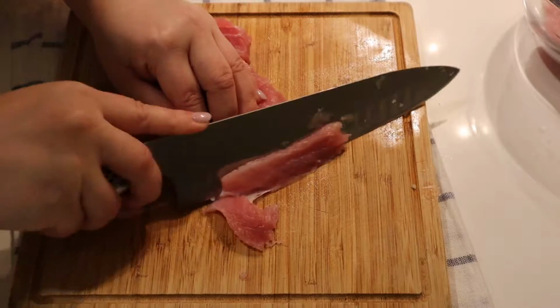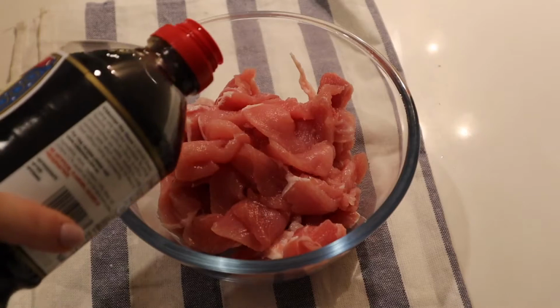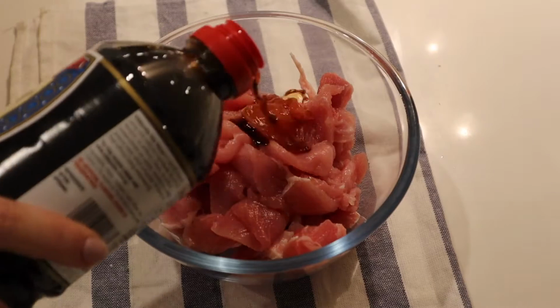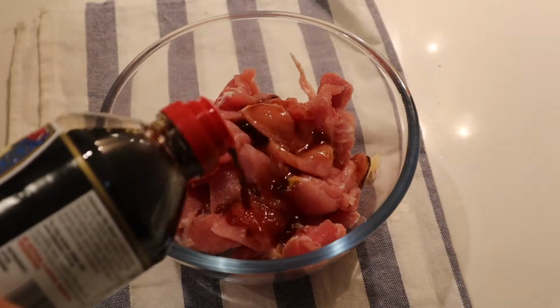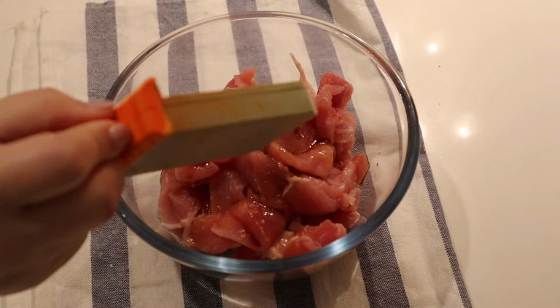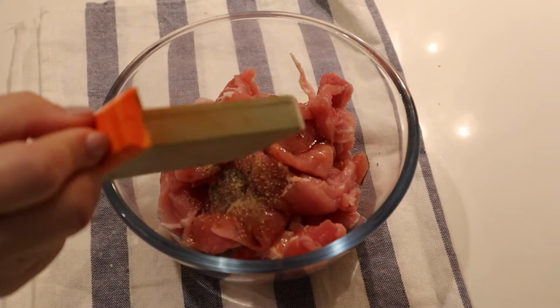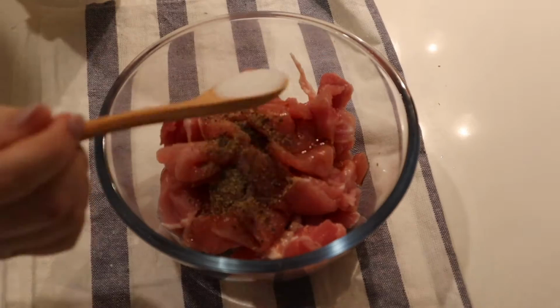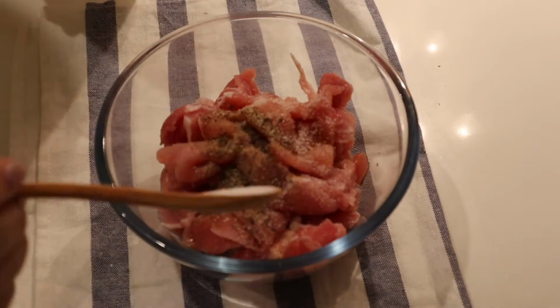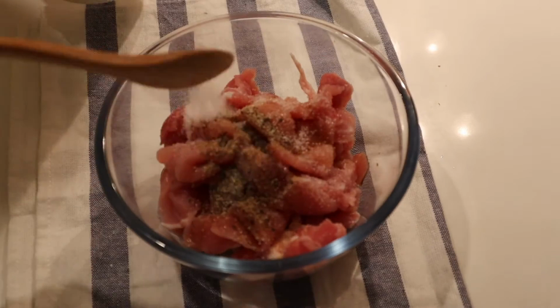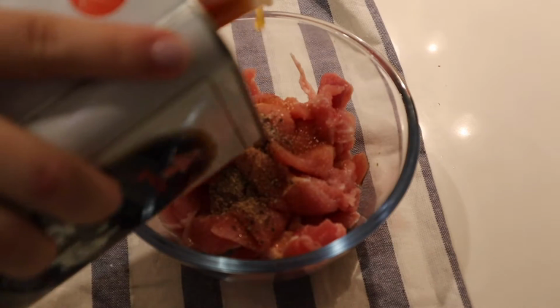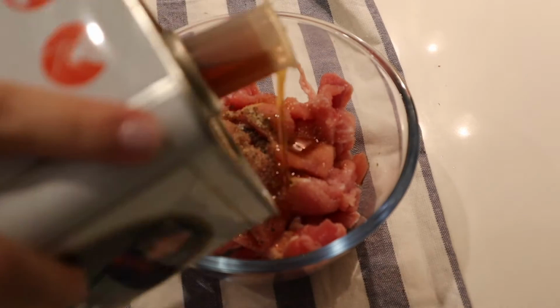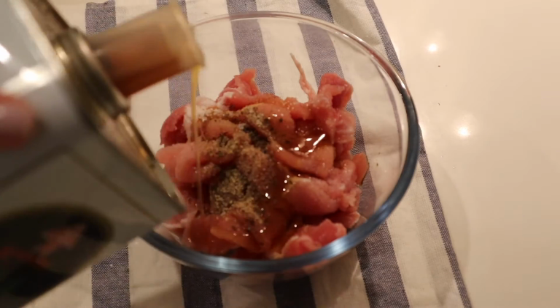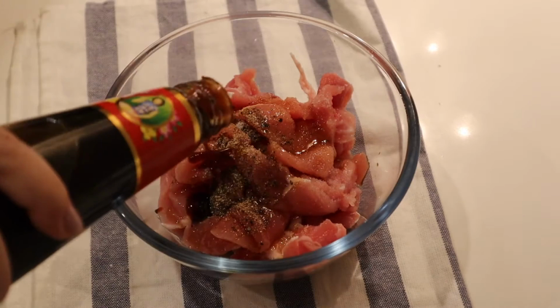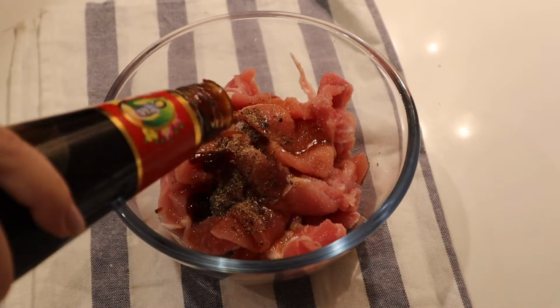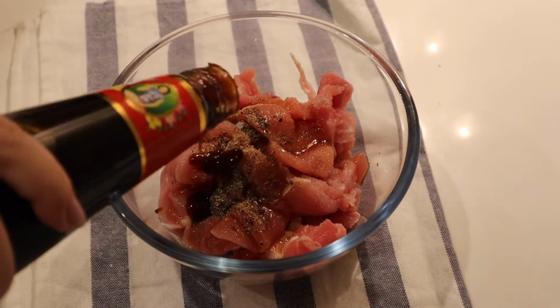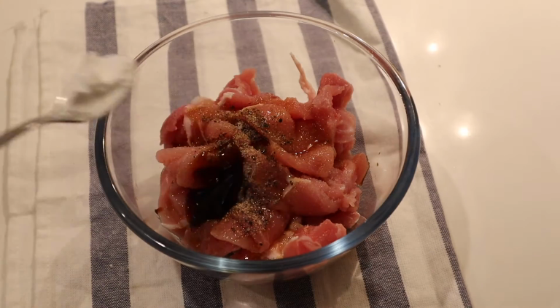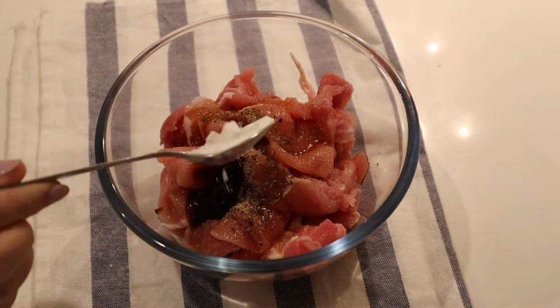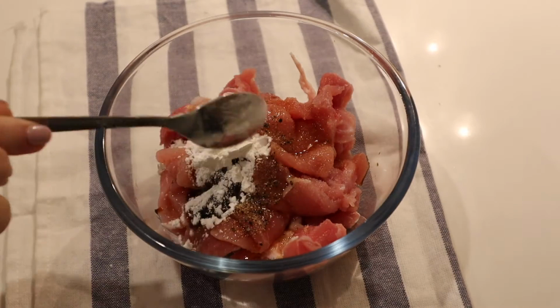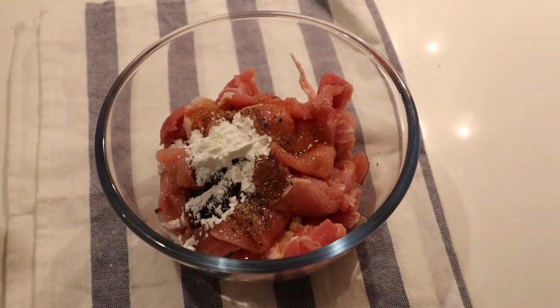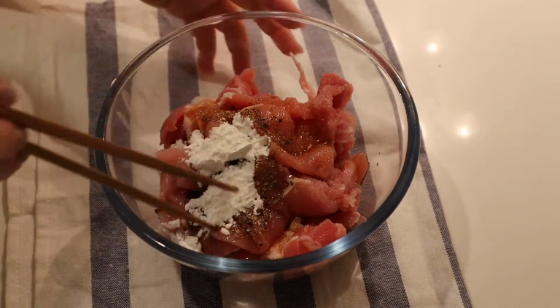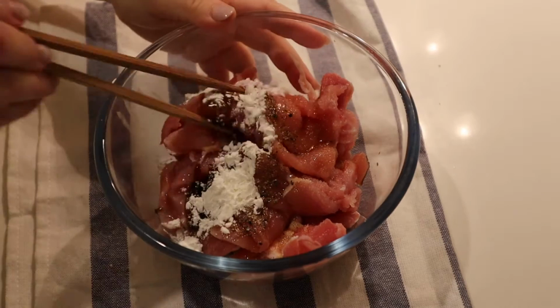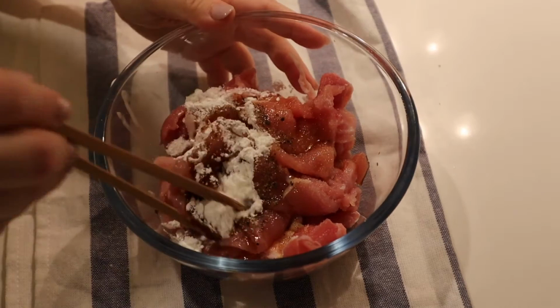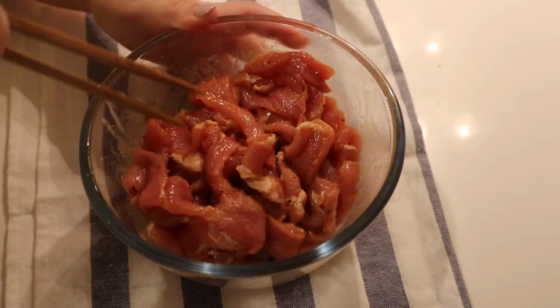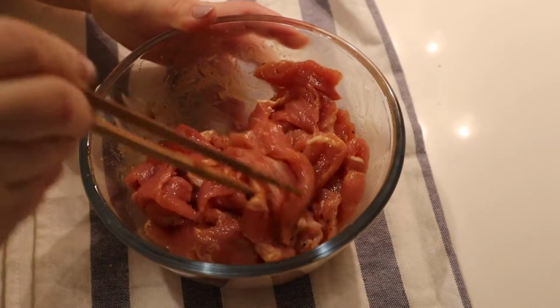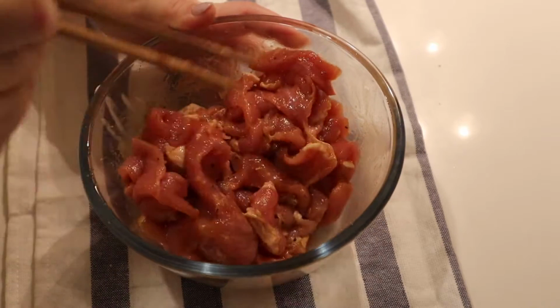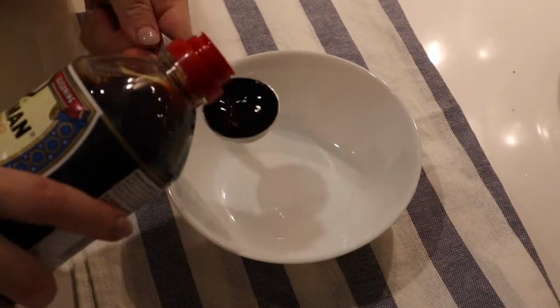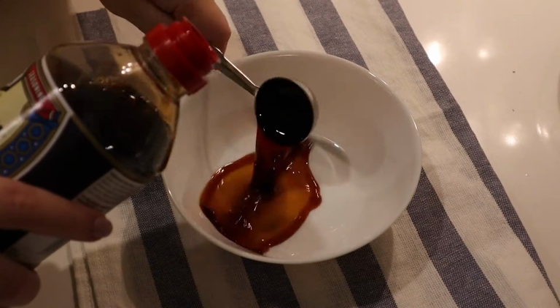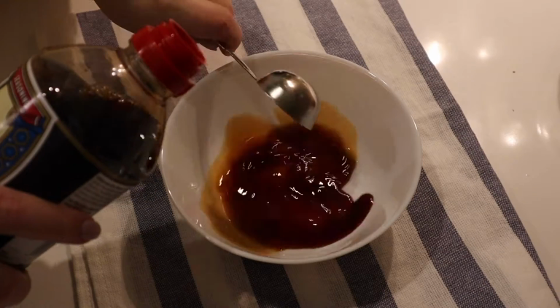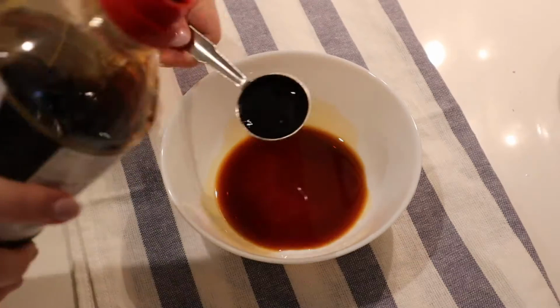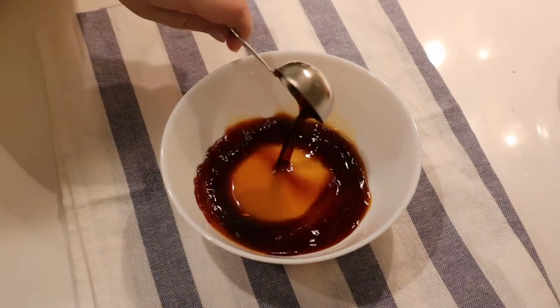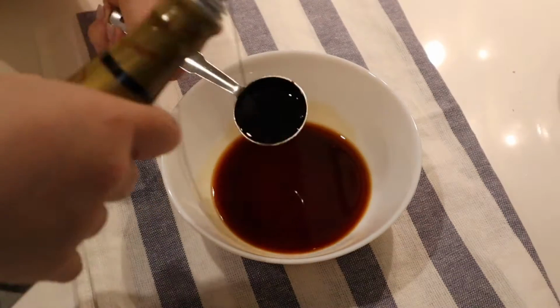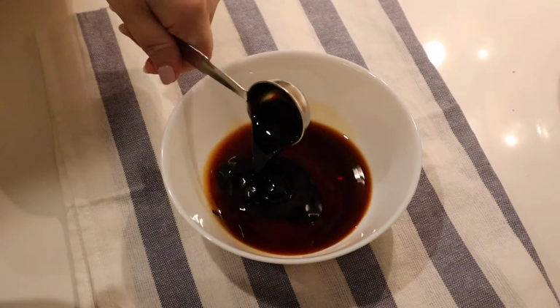200g of pork marinated in 1 tablespoon of soy sauce, half a teaspoon of pepper, half a teaspoon of sugar, 1 teaspoon of sesame oil, 1 teaspoon of oyster sauce, and 1 teaspoon of cornstarch.